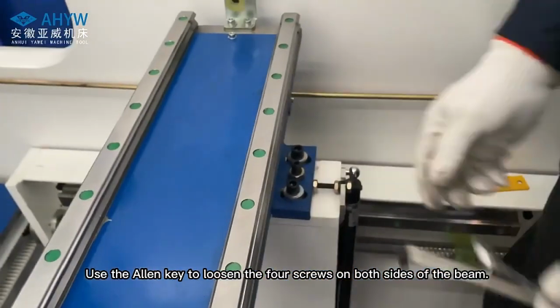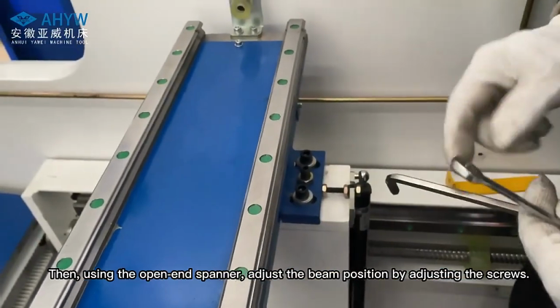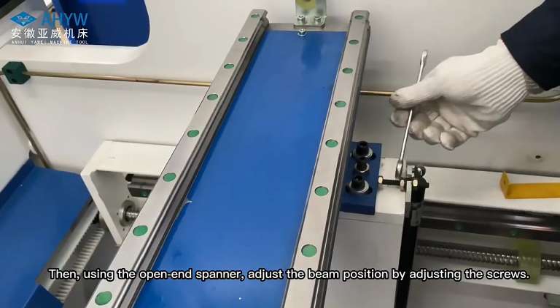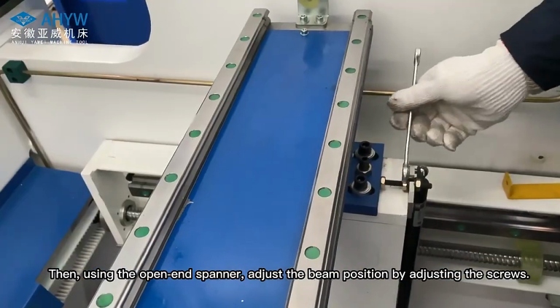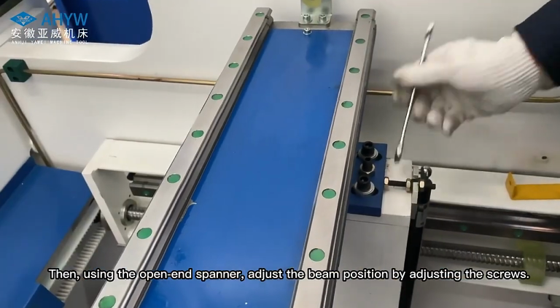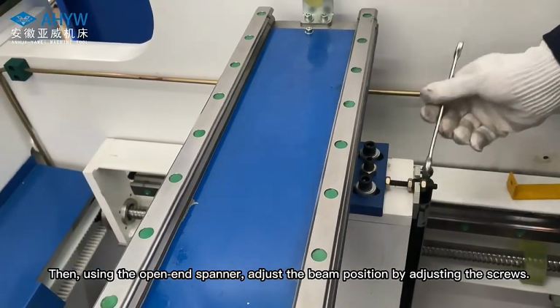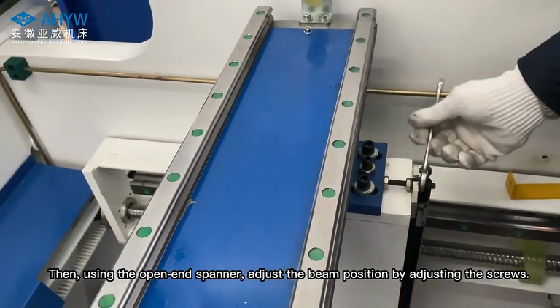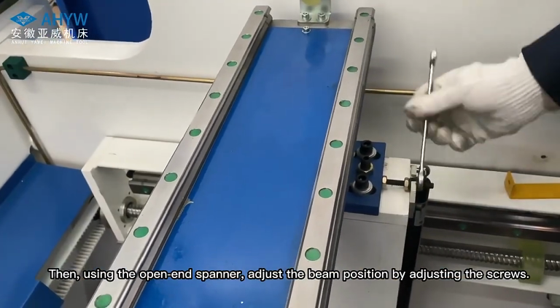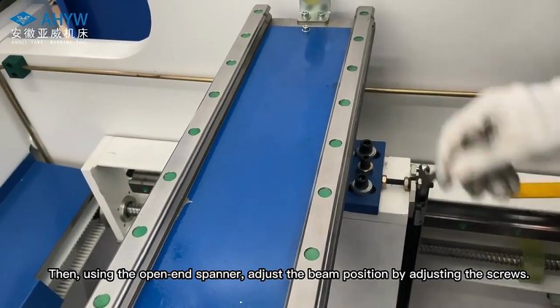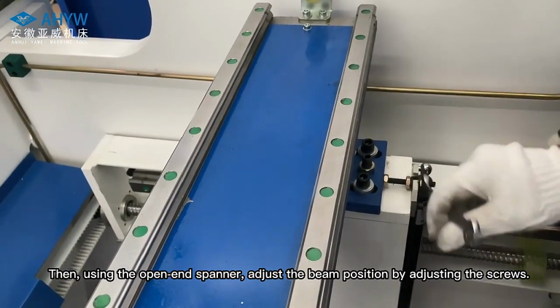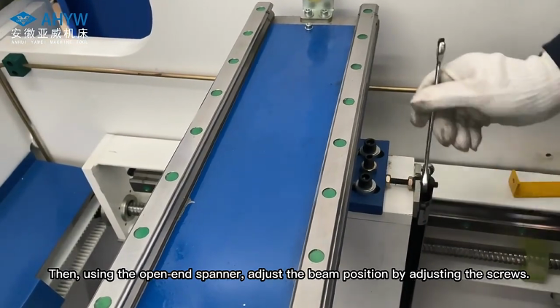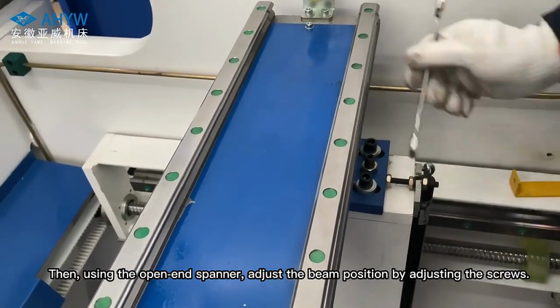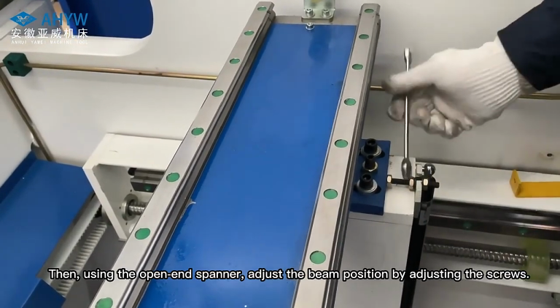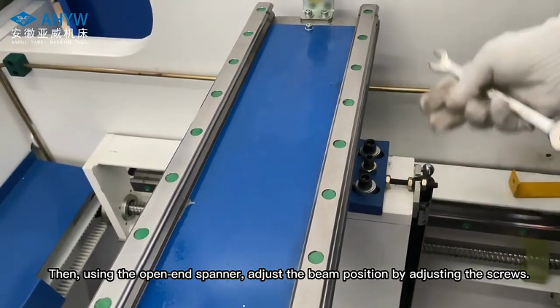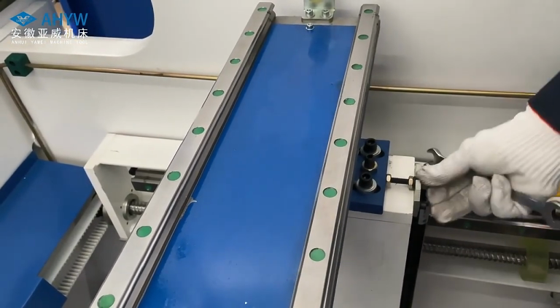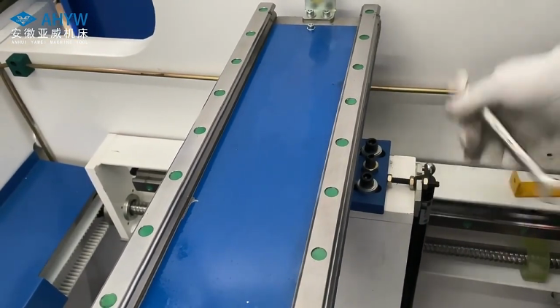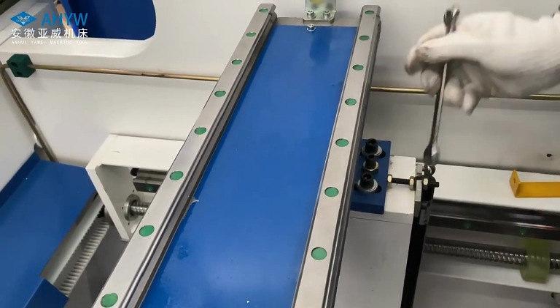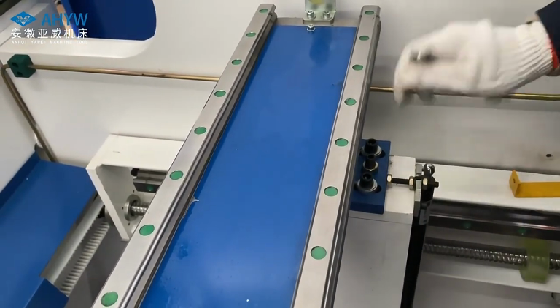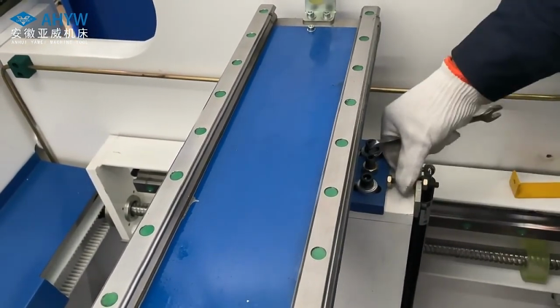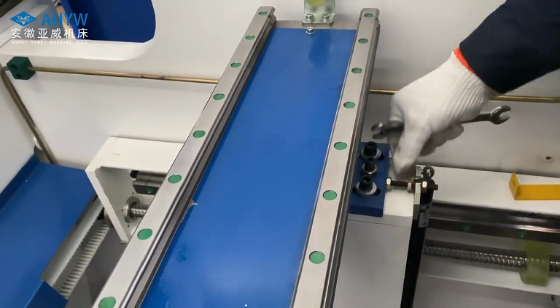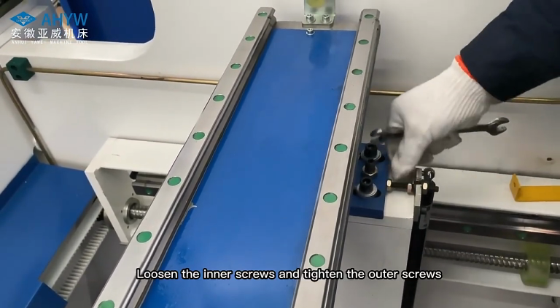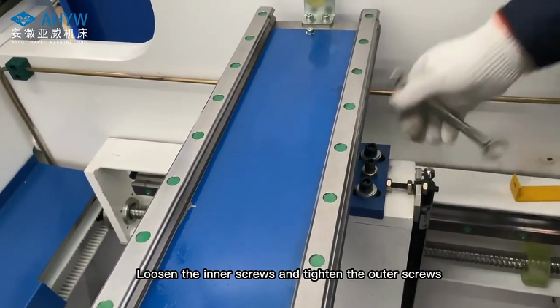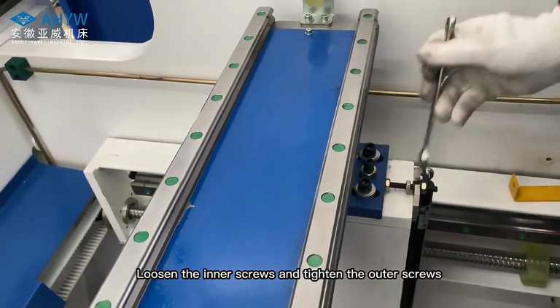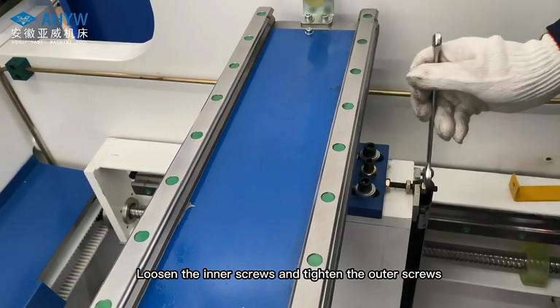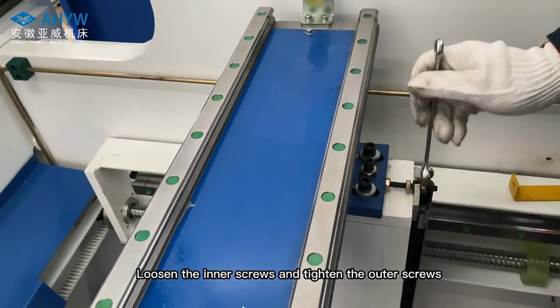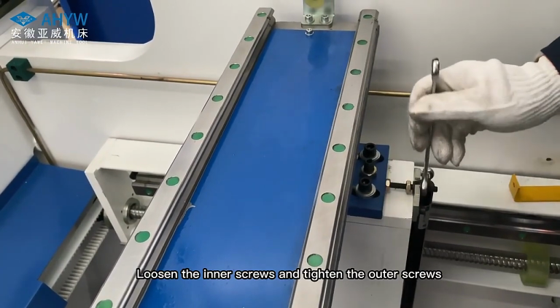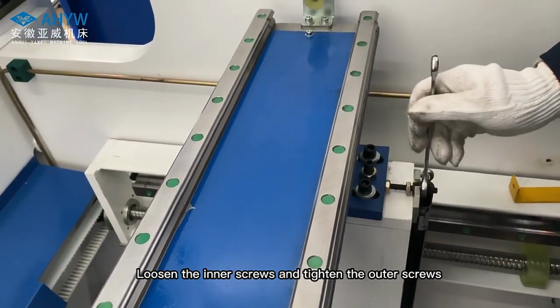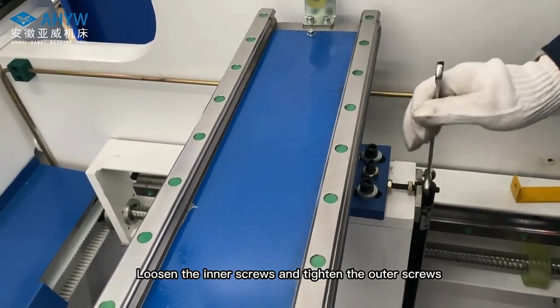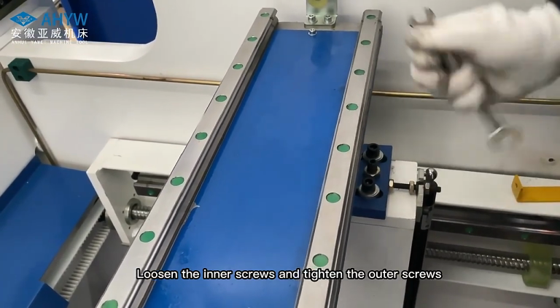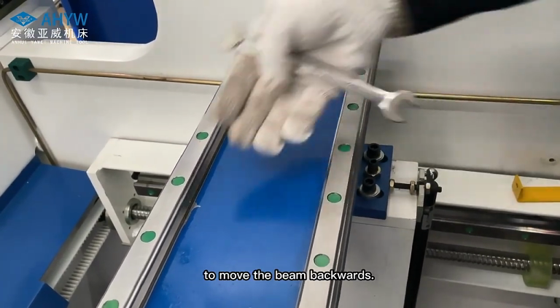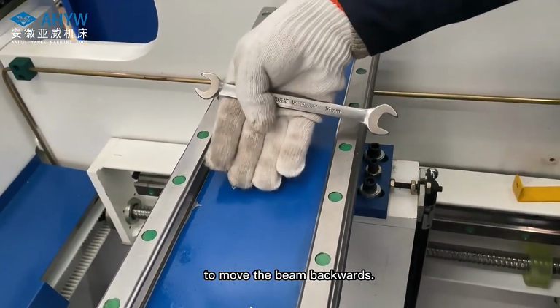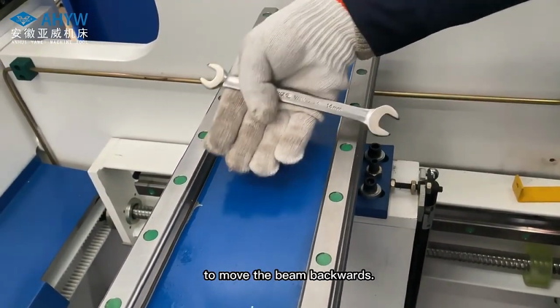Then, using the open-end spanner, adjust the beam position by adjusting the screws. Loosen the inner screws and tighten the outer screws to move the beam backwards.